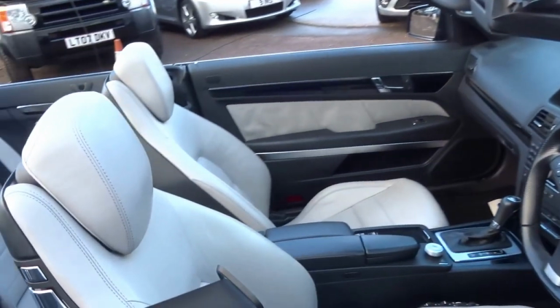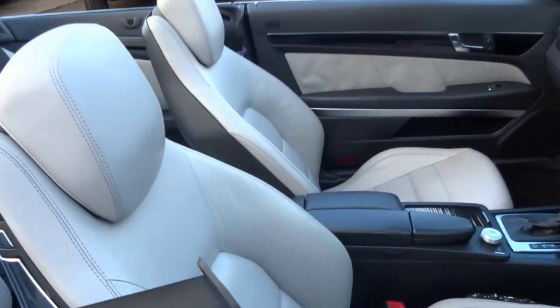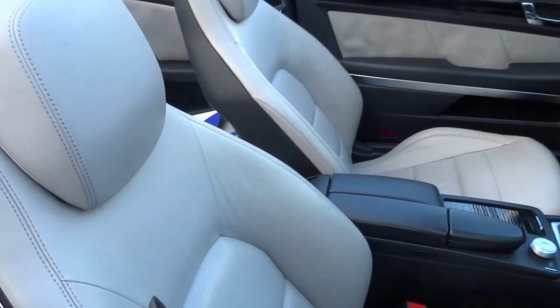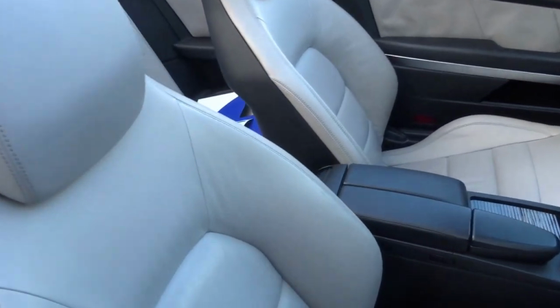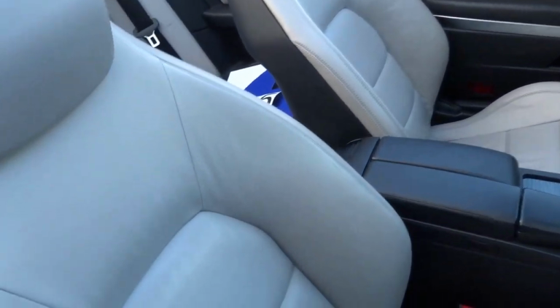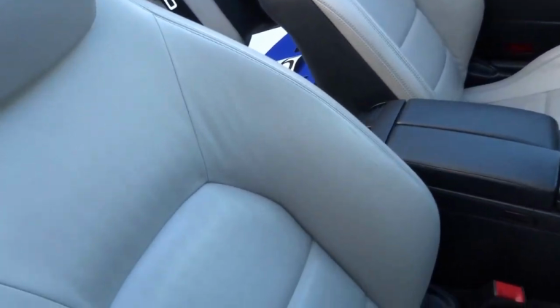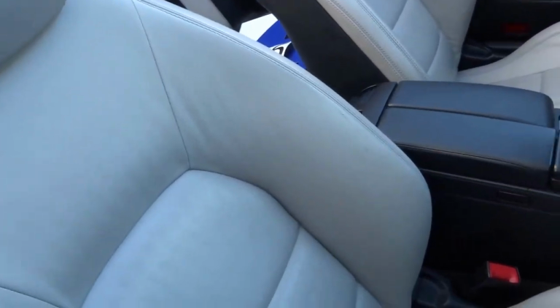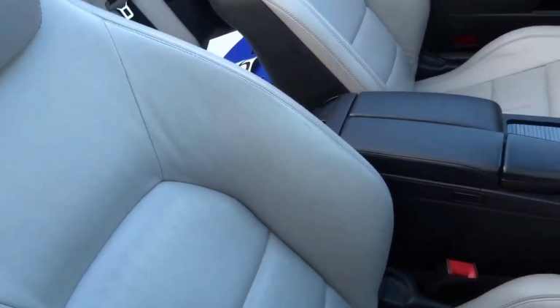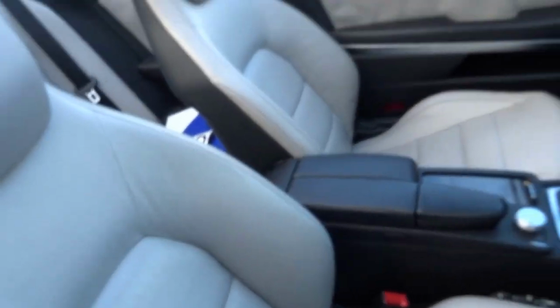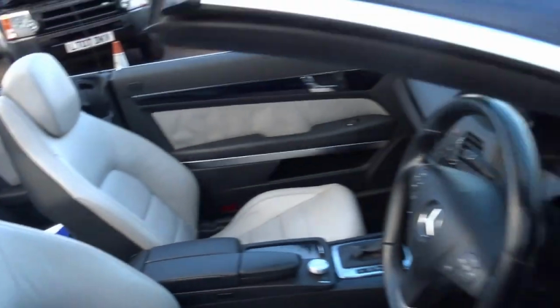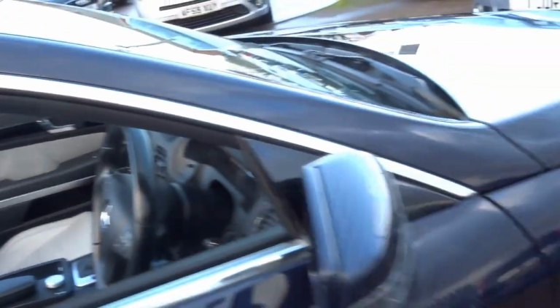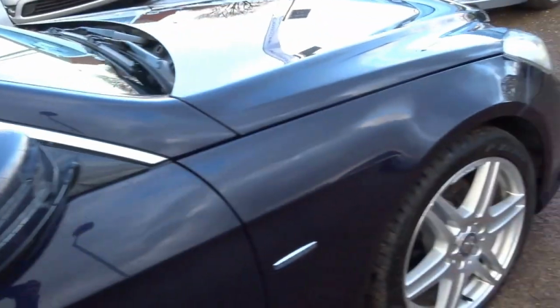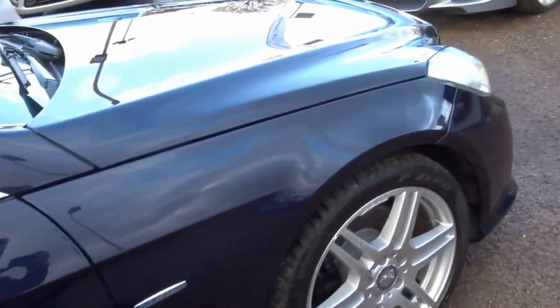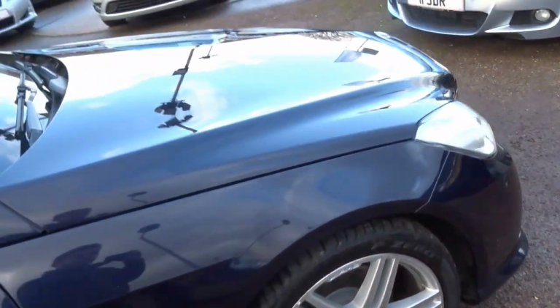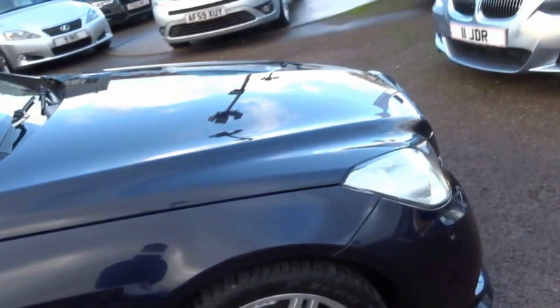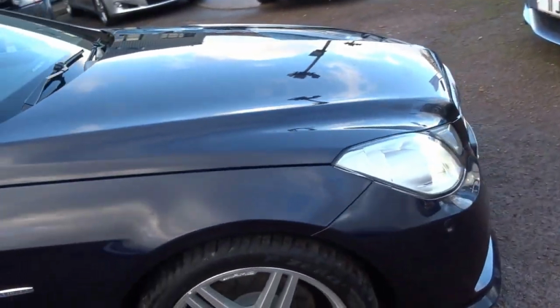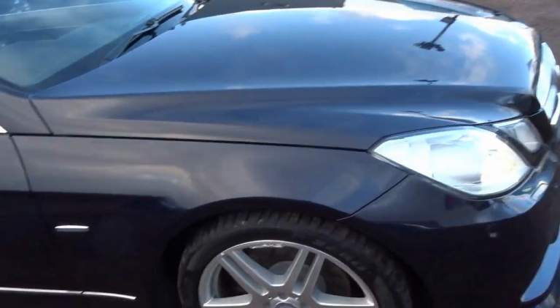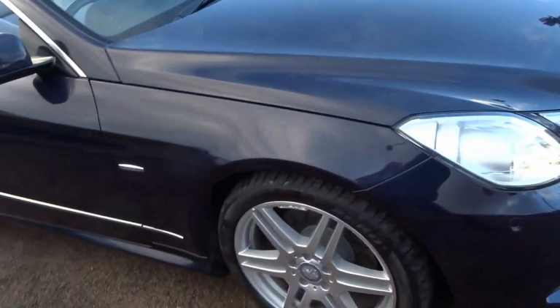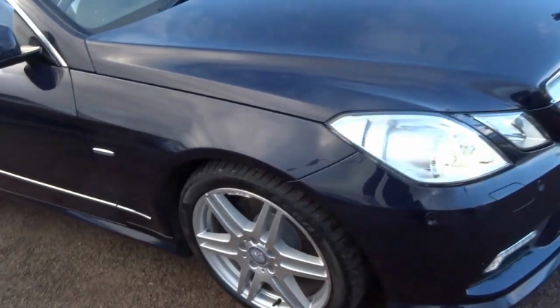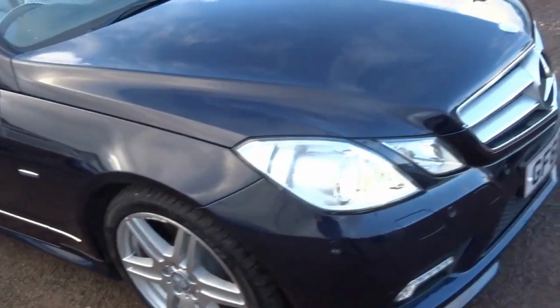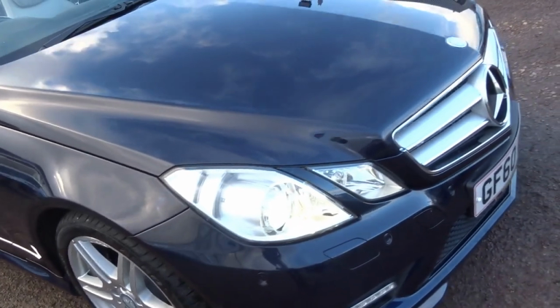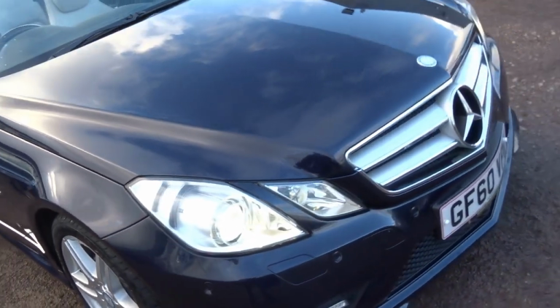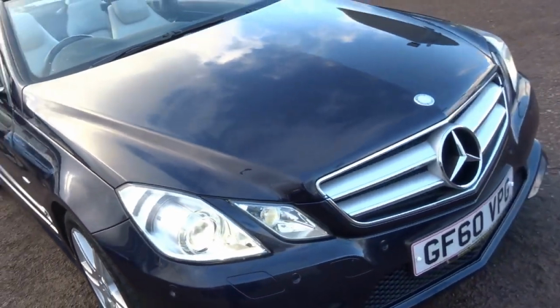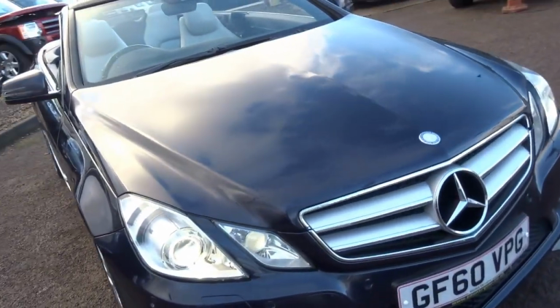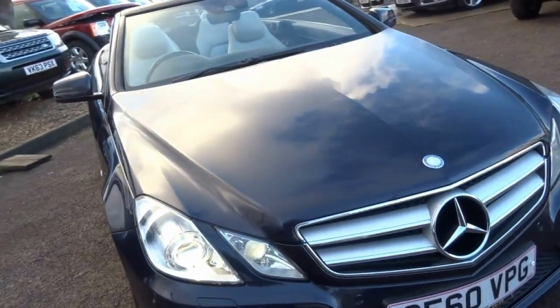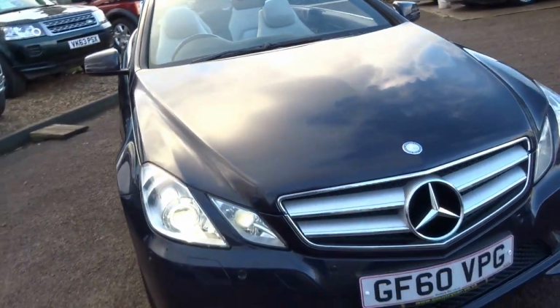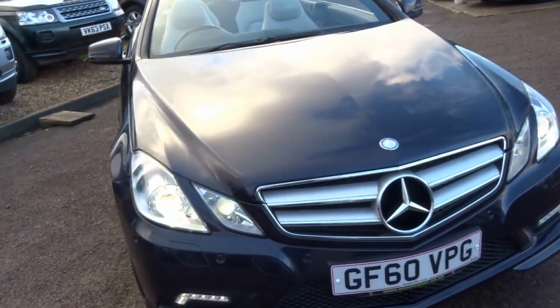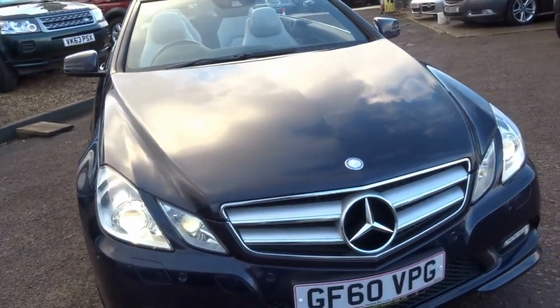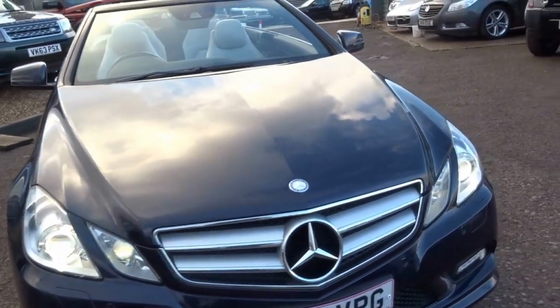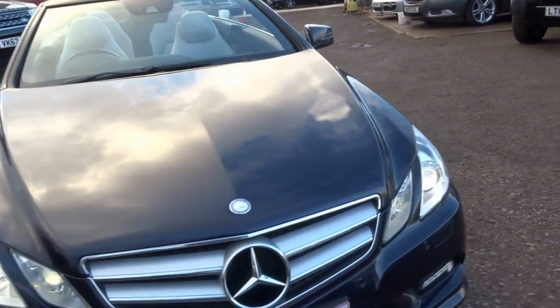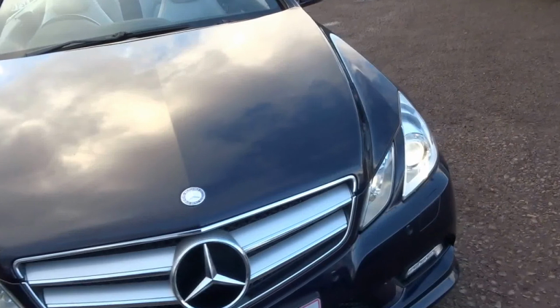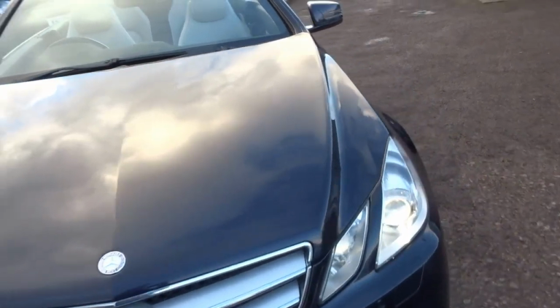You've got this contrasting grey leather. It's got the AMG kit, so you've got the nice alloy wheels, sports bumpers, daytime running lights, Xenon headlights. It's a 2010 car.